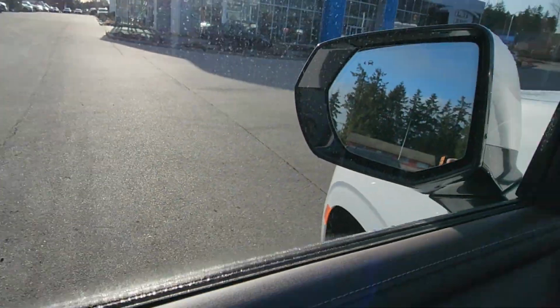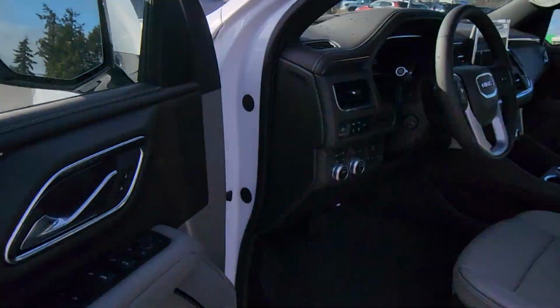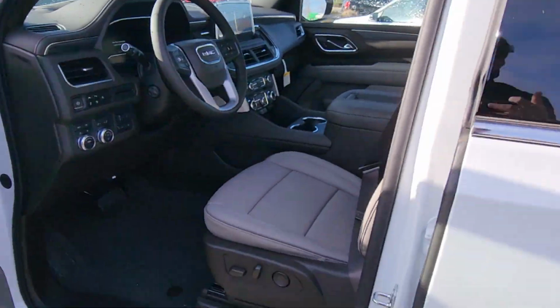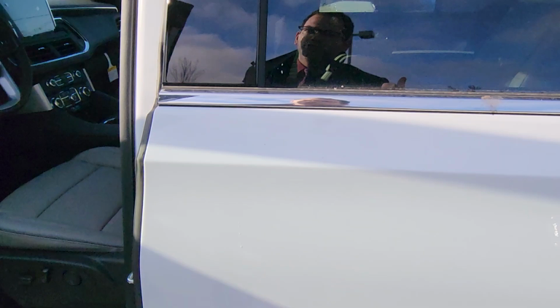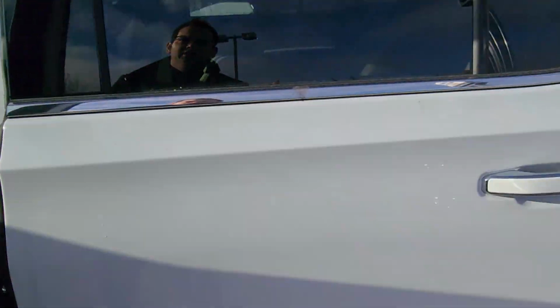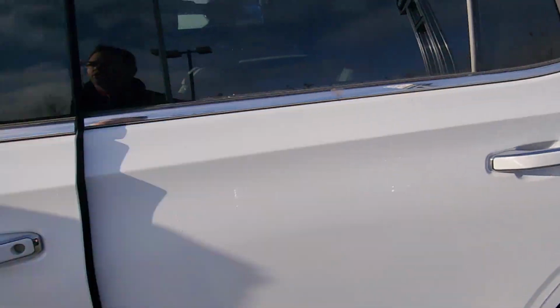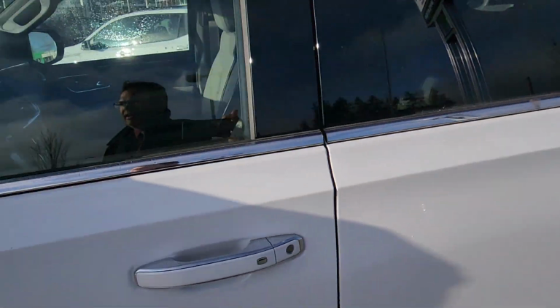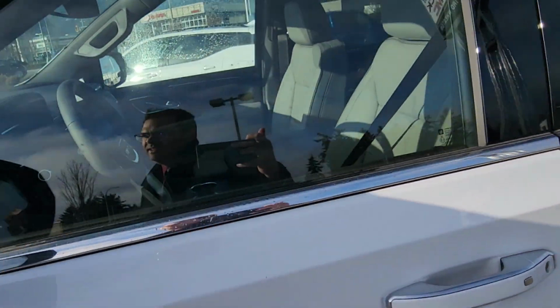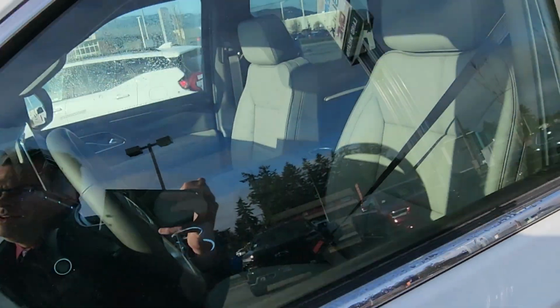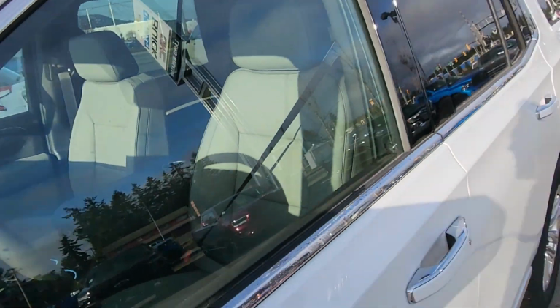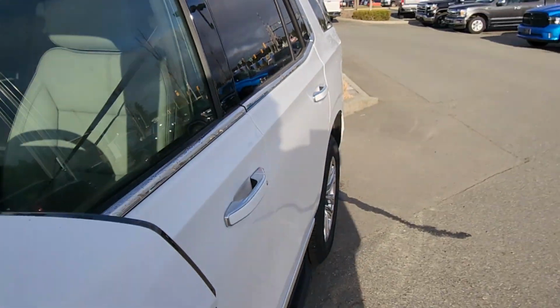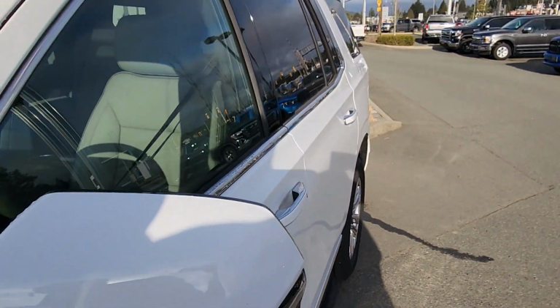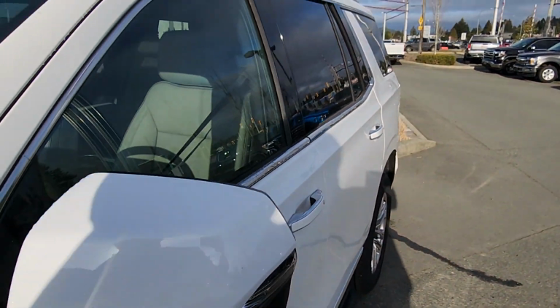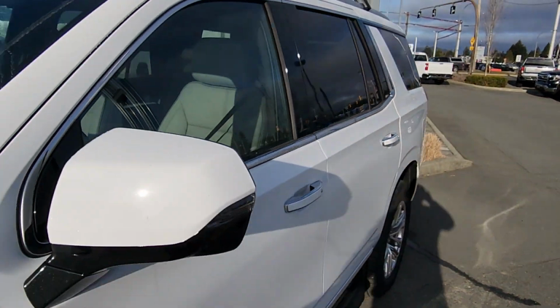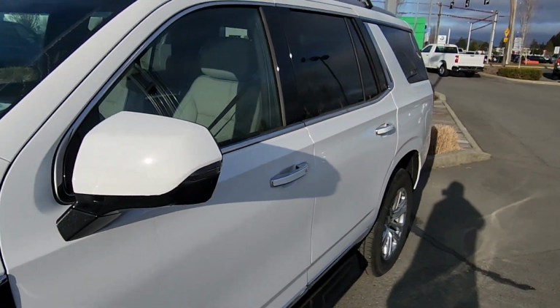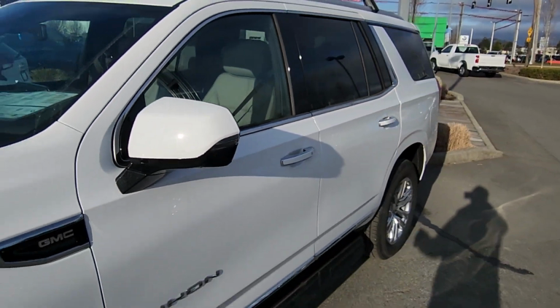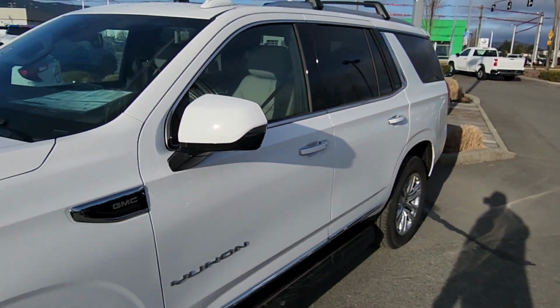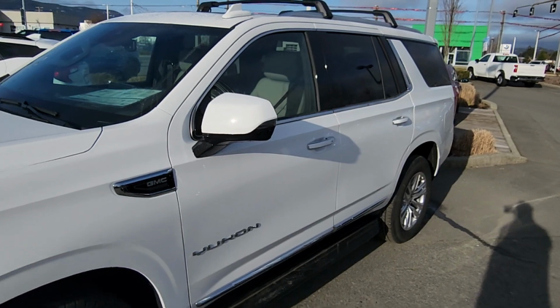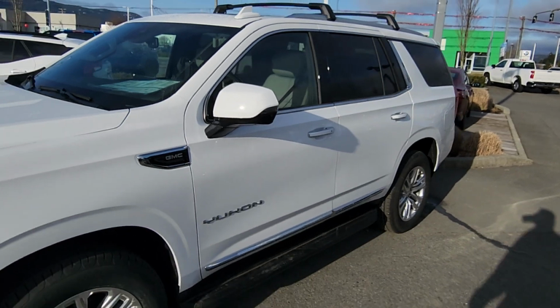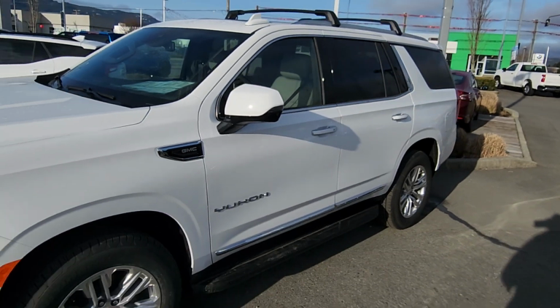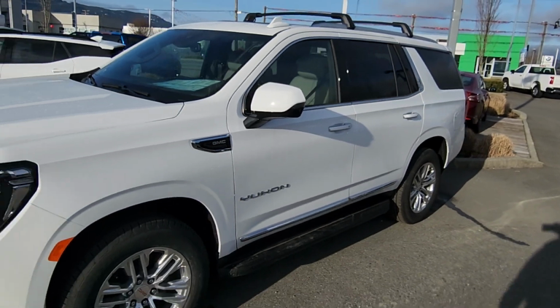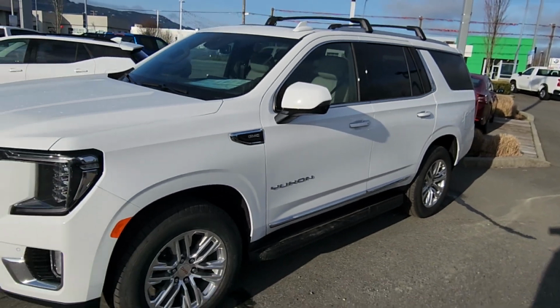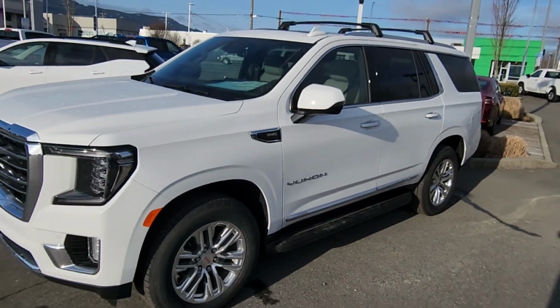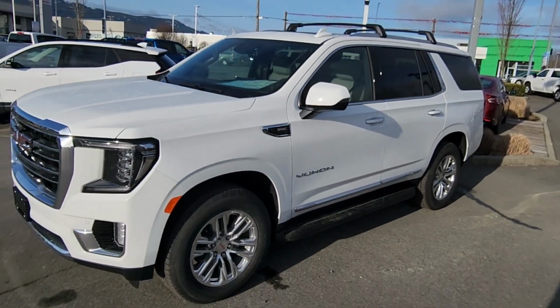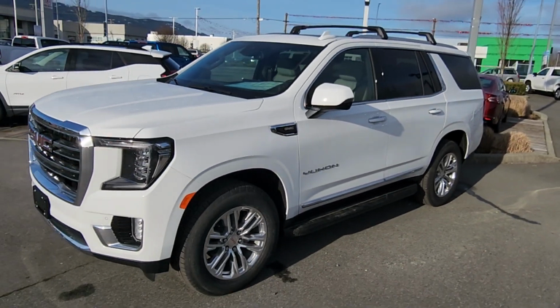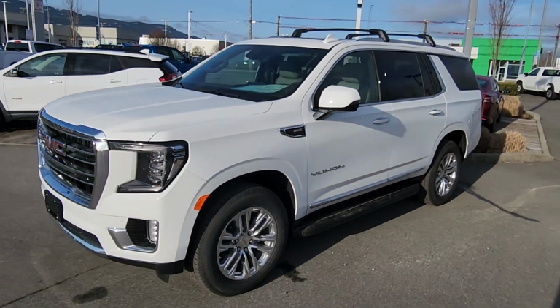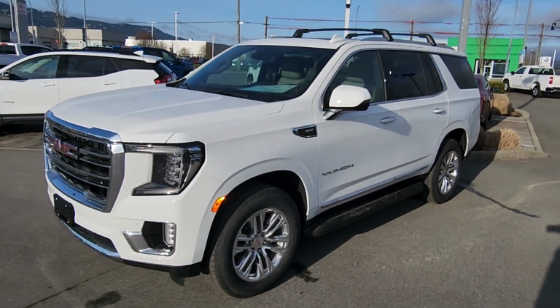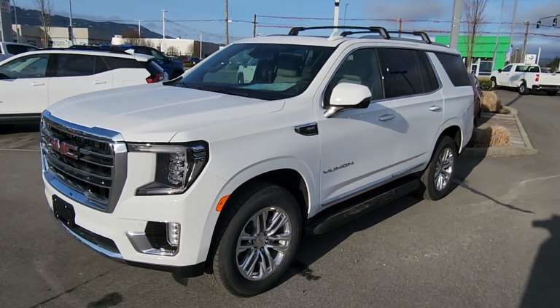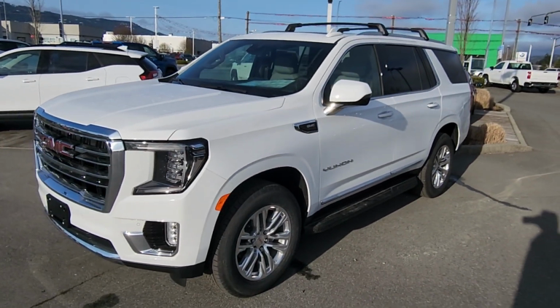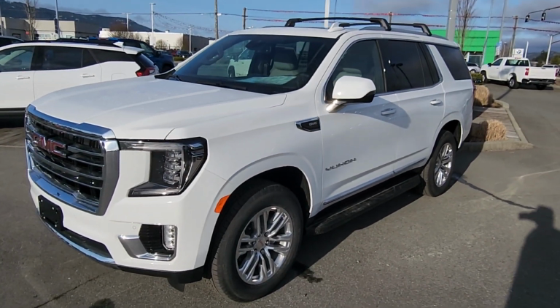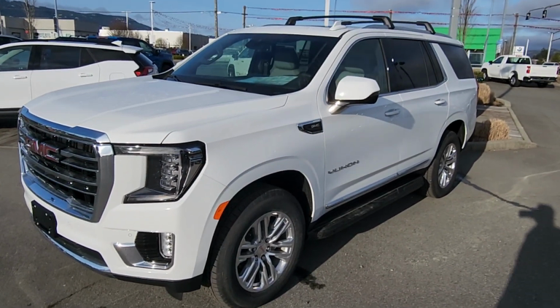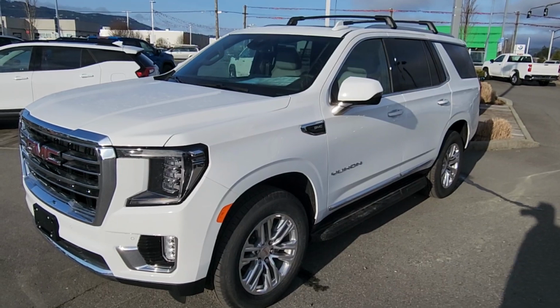Again, it's a 2023 Yukon SLT, available for $86,183 before fees and taxes. It's Steve at Laird Wheaton — bye for now!